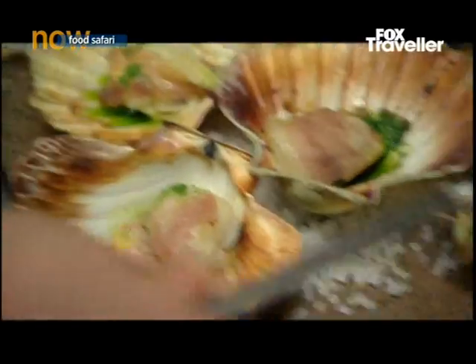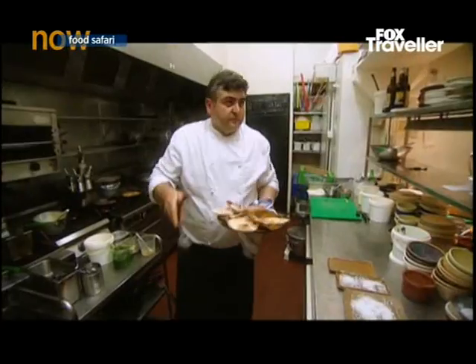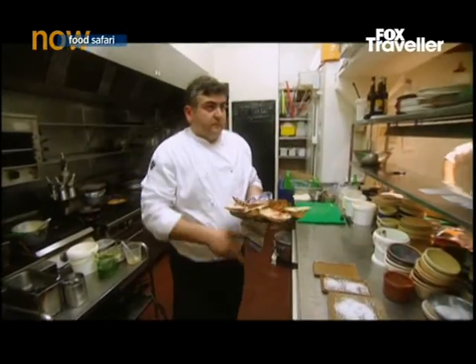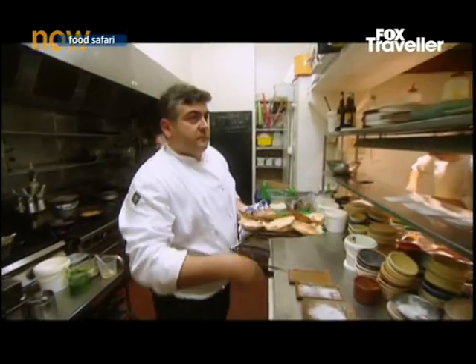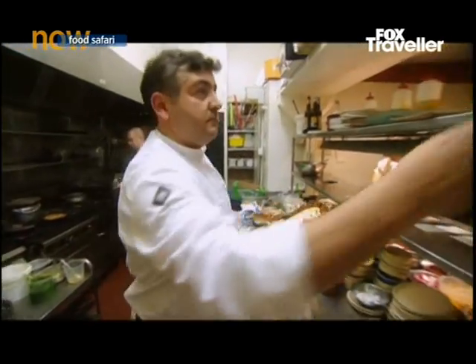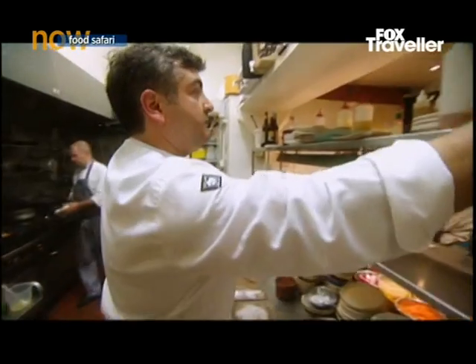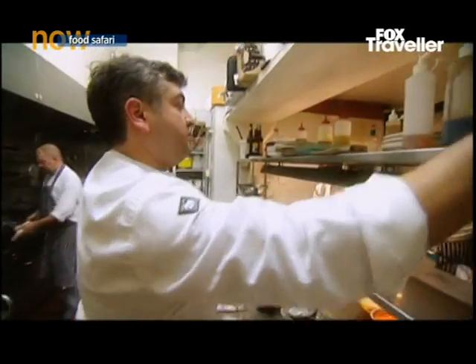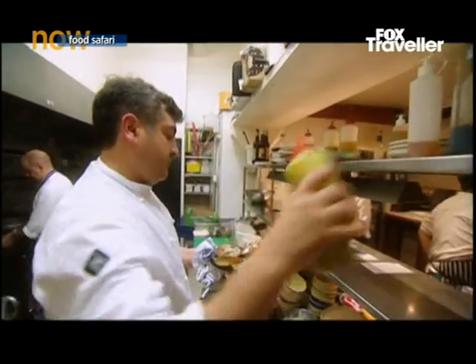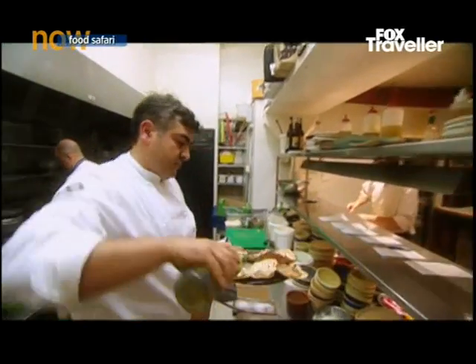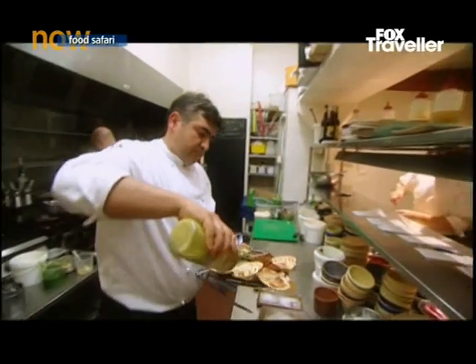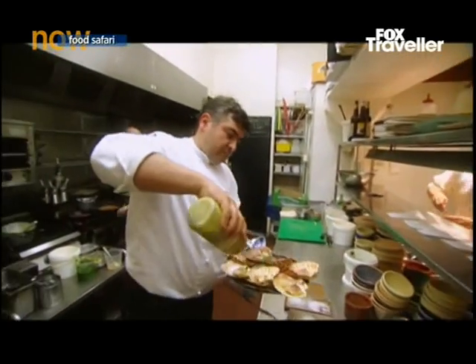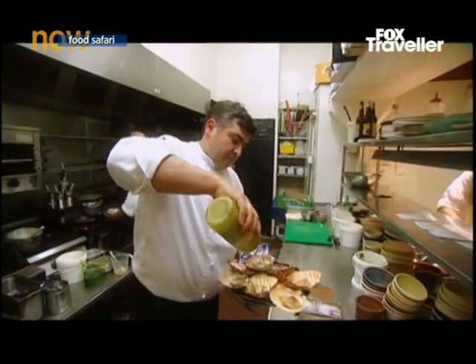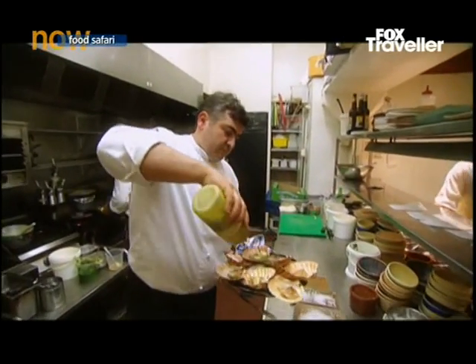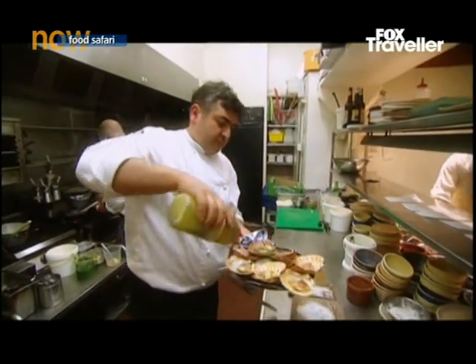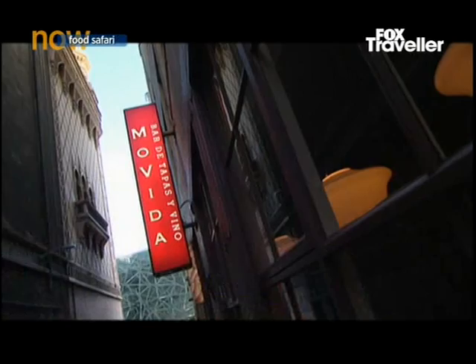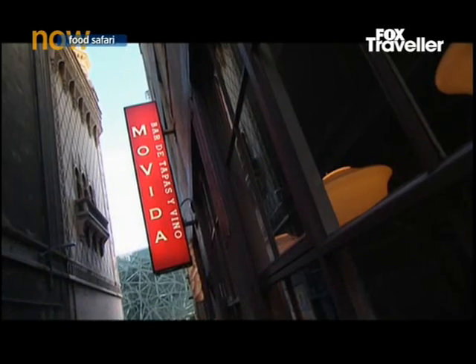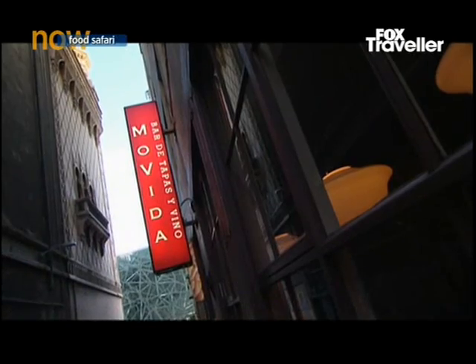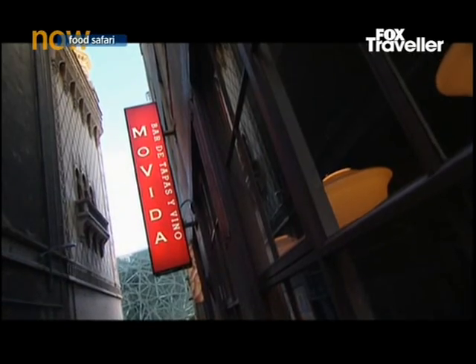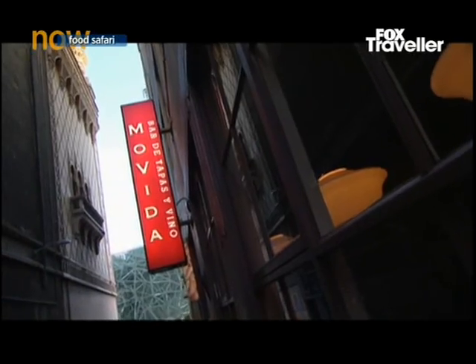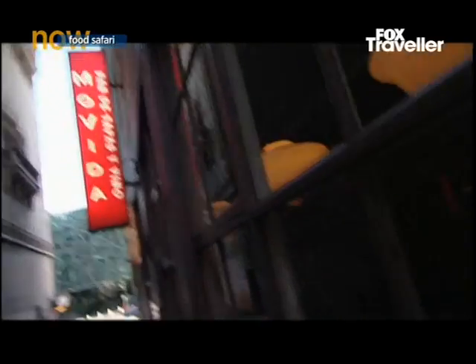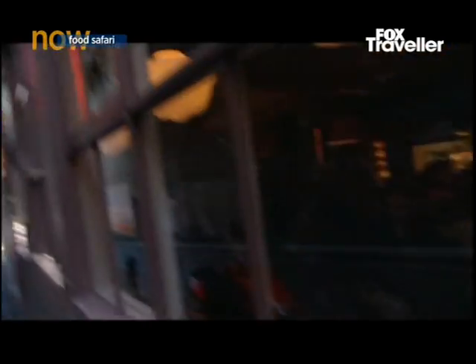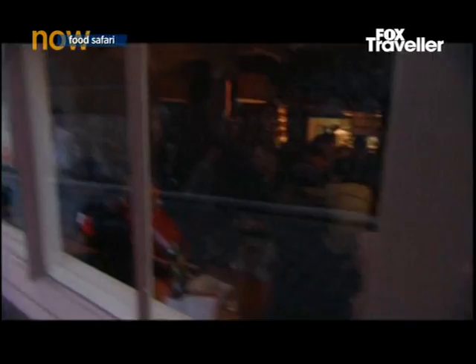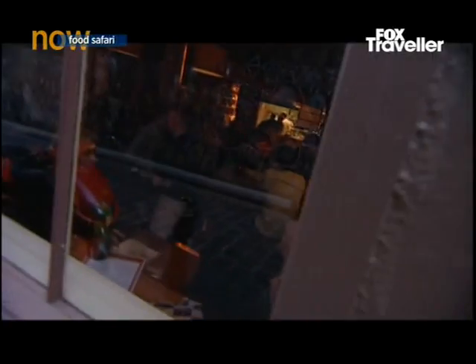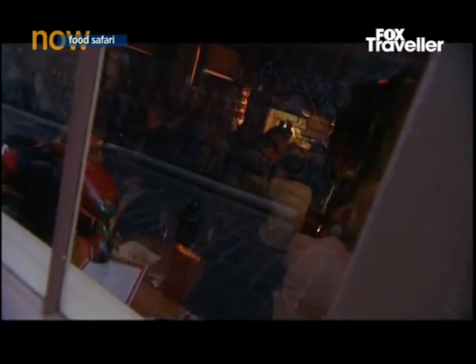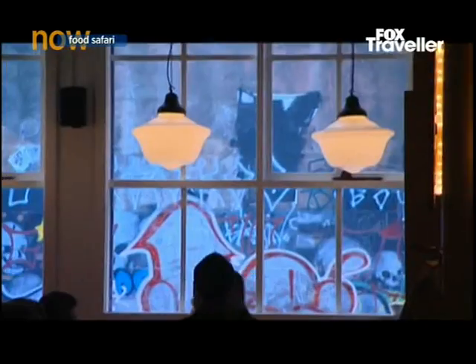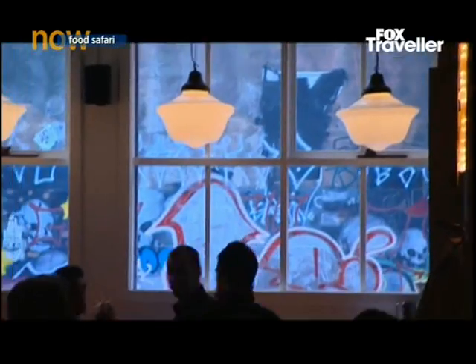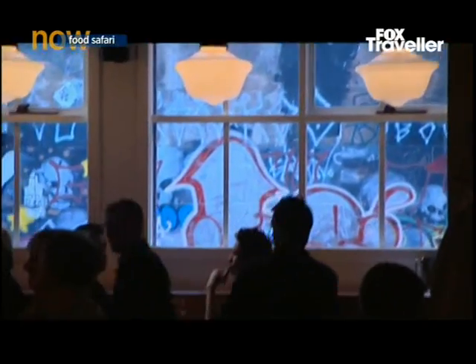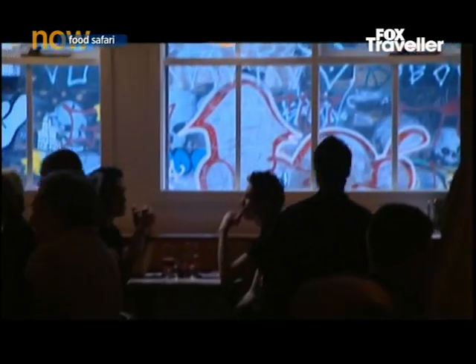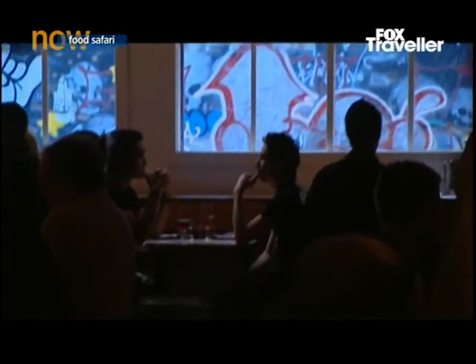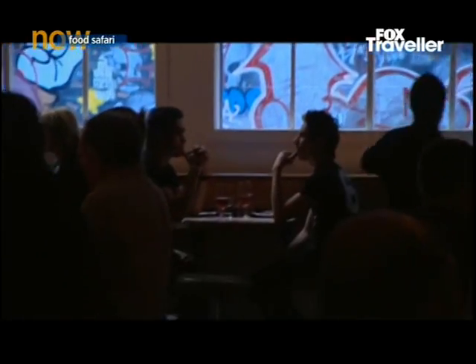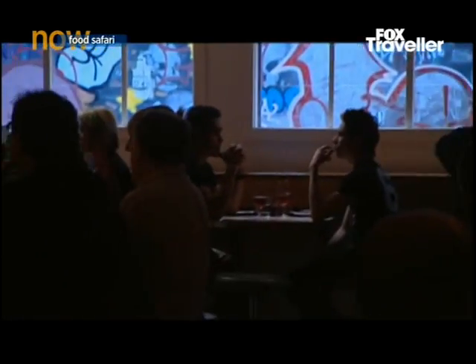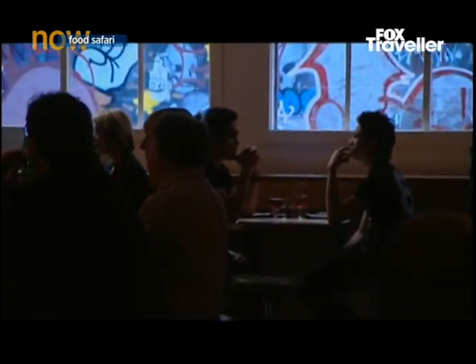Frank Camora grew up in Geelong in a Spanish-speaking household, worked as a chef in Spain, and last year opened Movida, Melbourne's hippest tapas lounge.